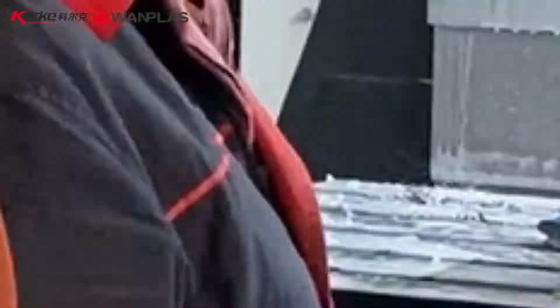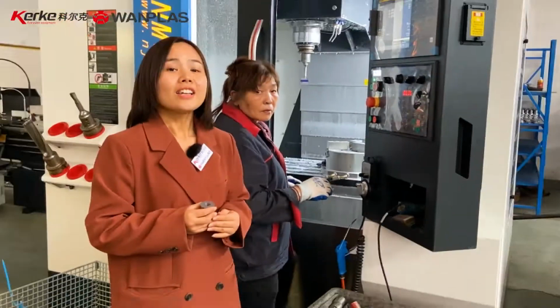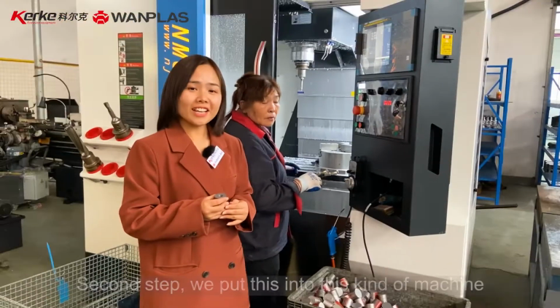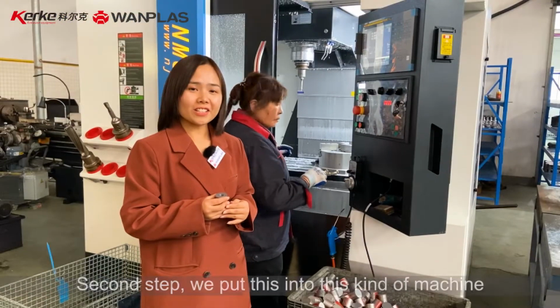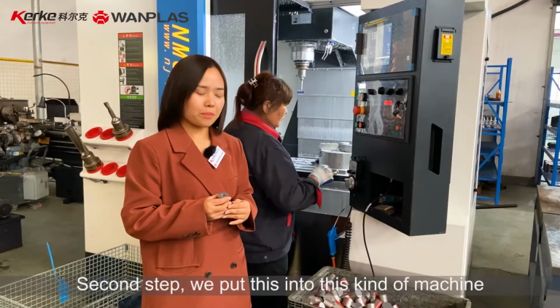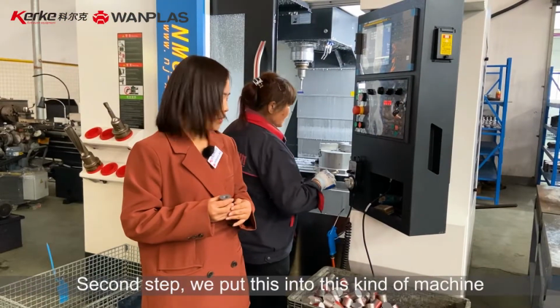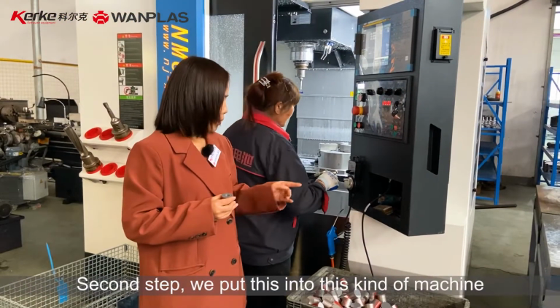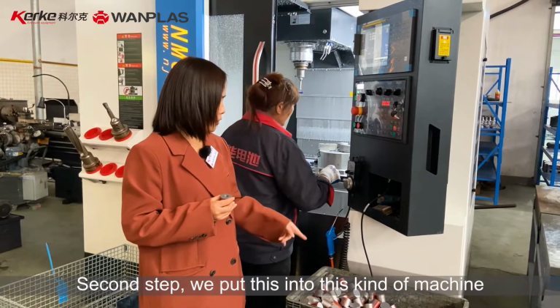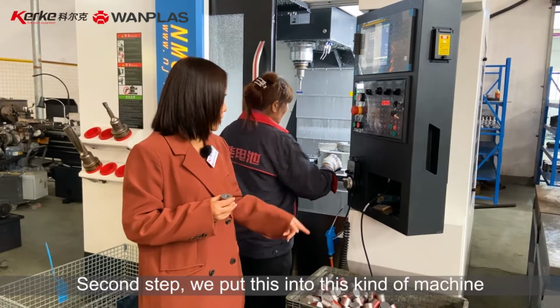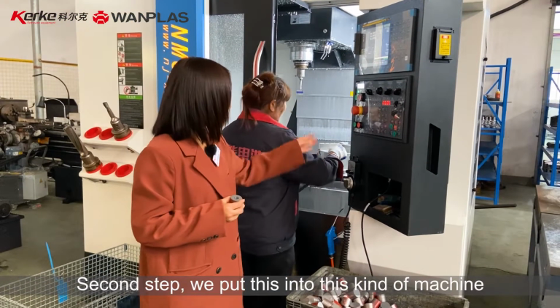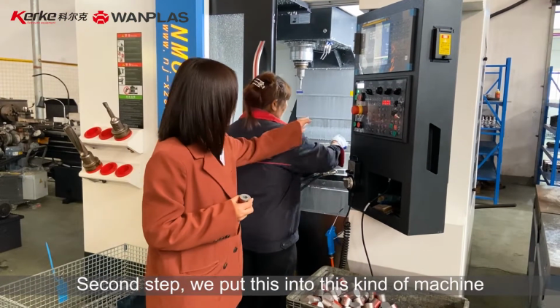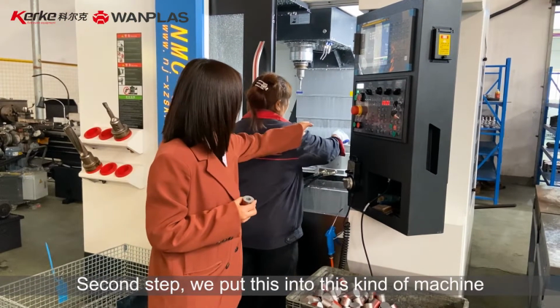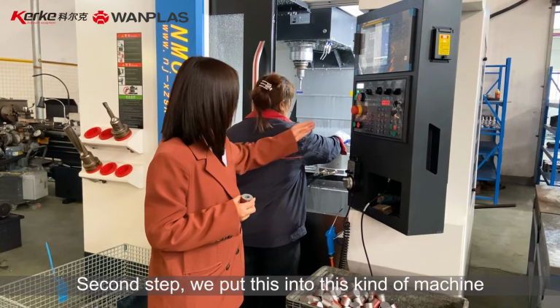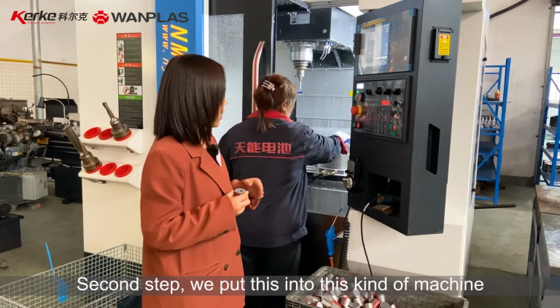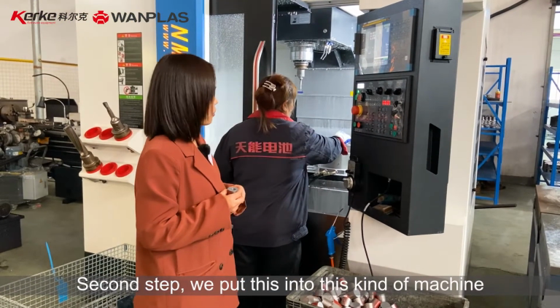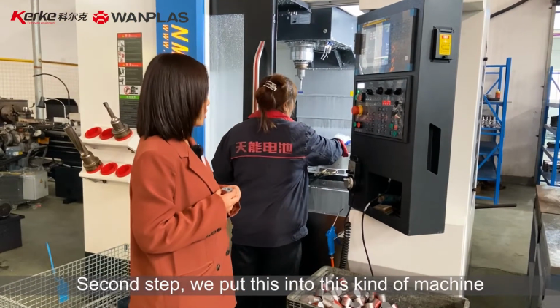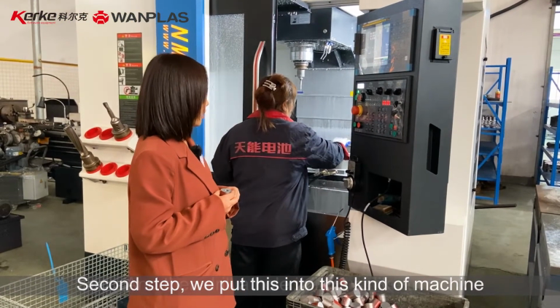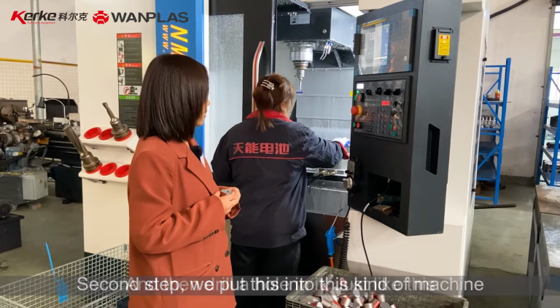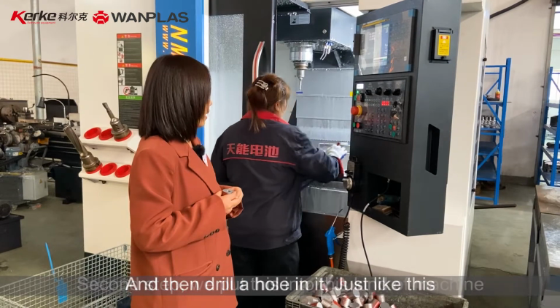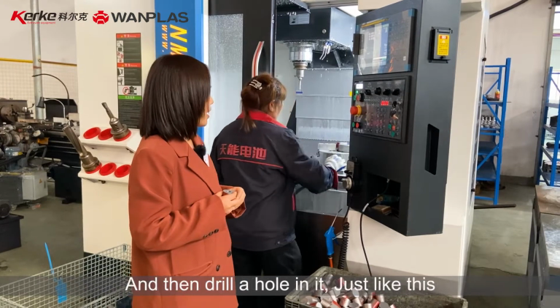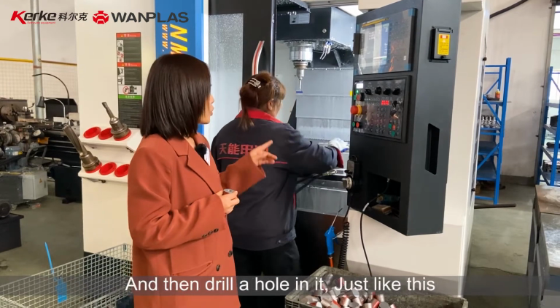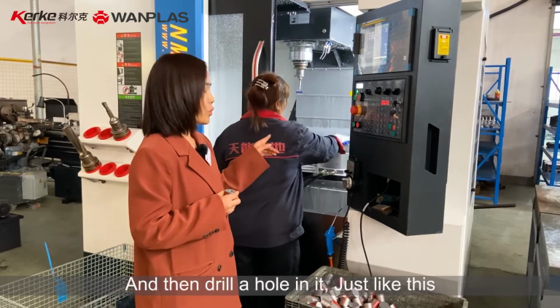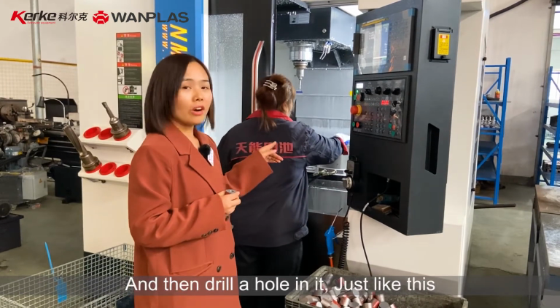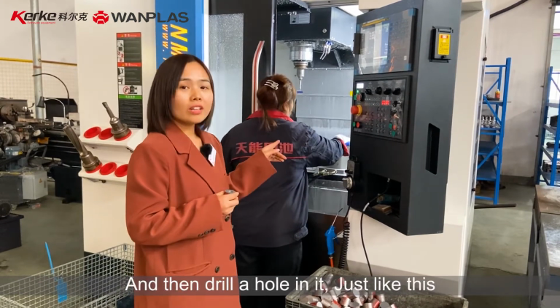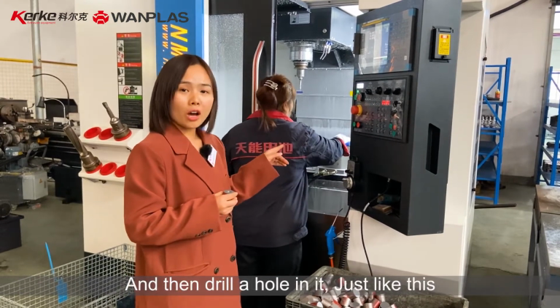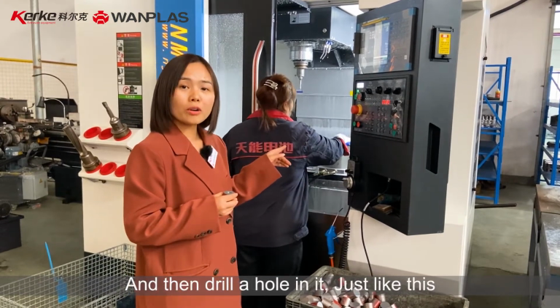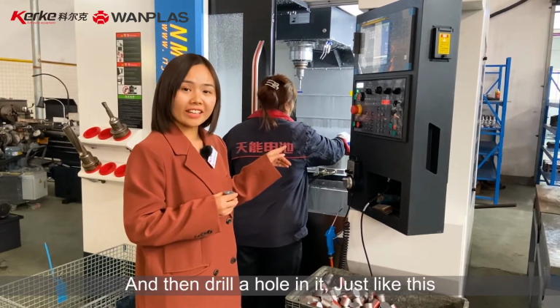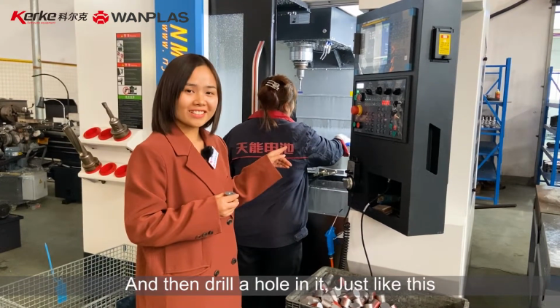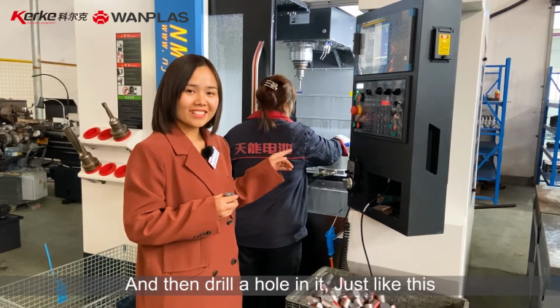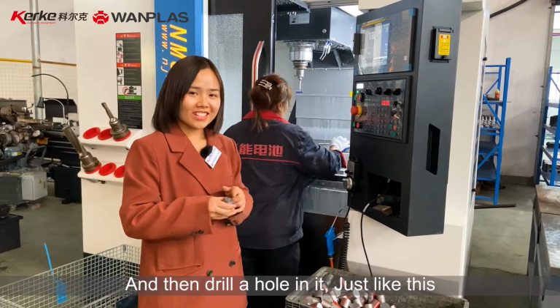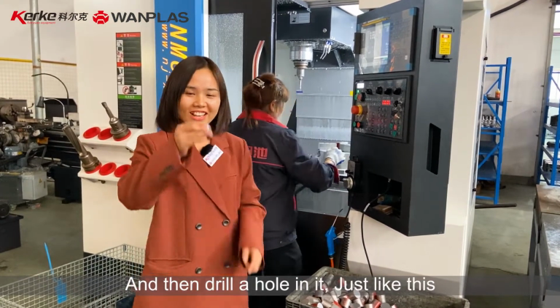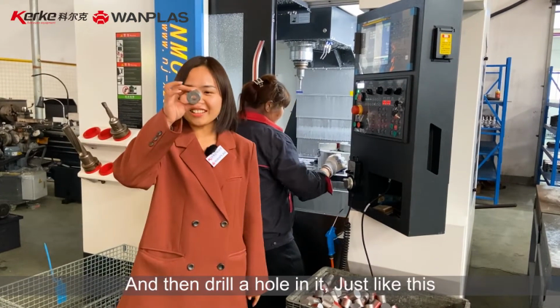Second step, we put this into this kind of machine and then drill a hole in it, just like this.